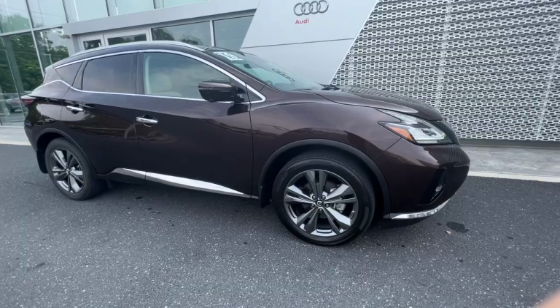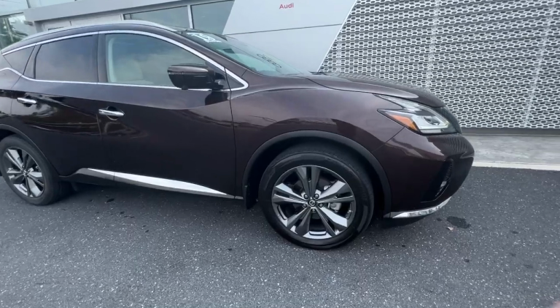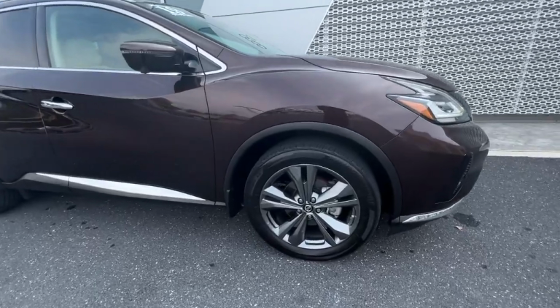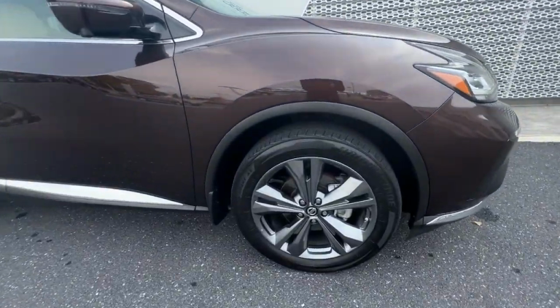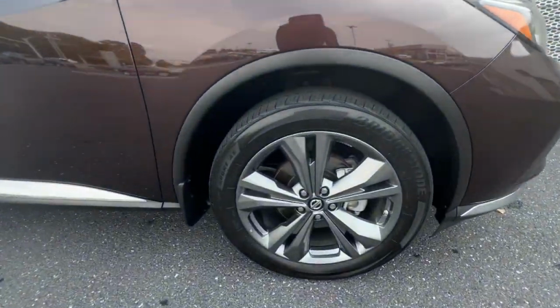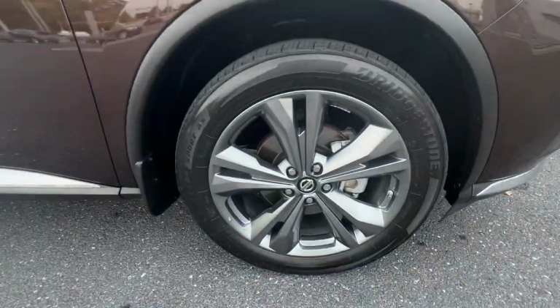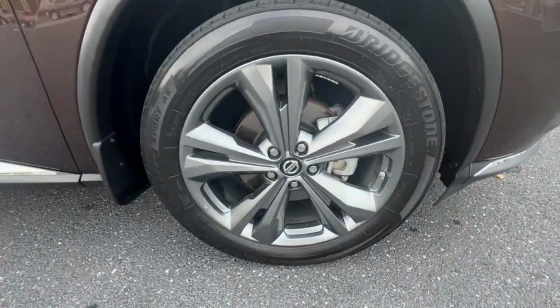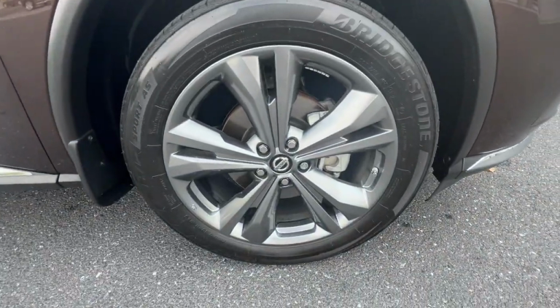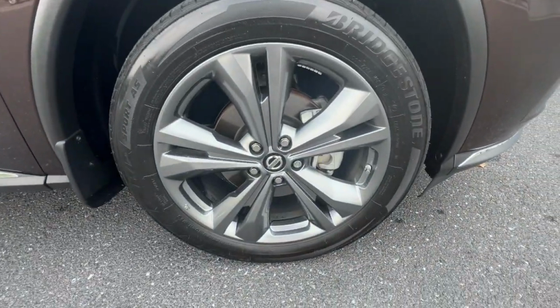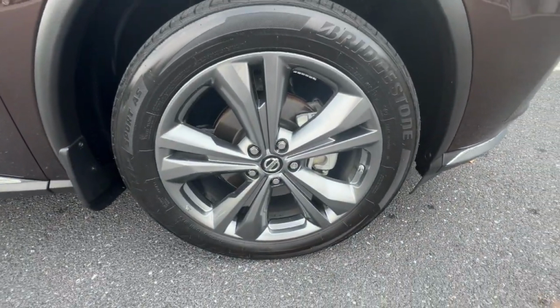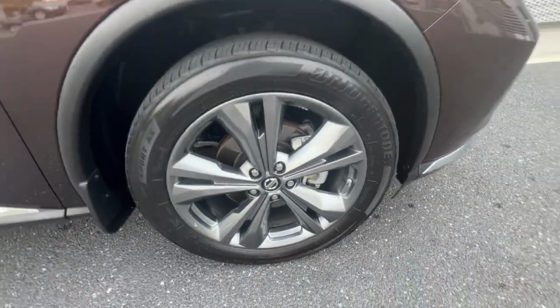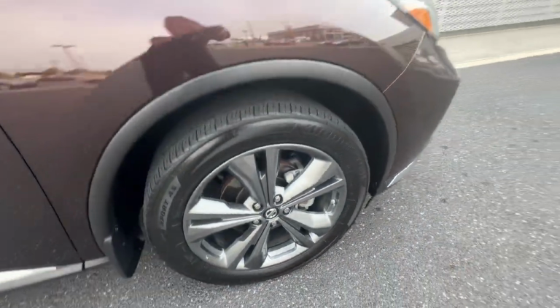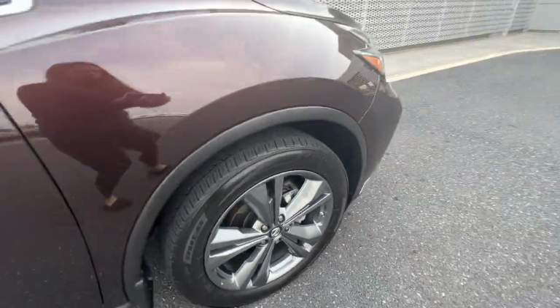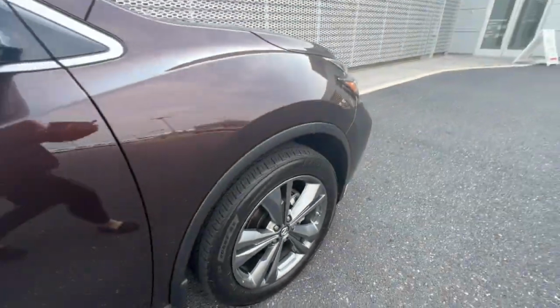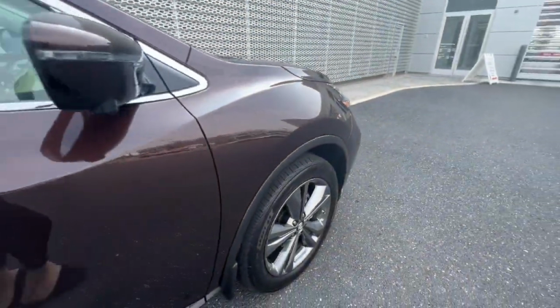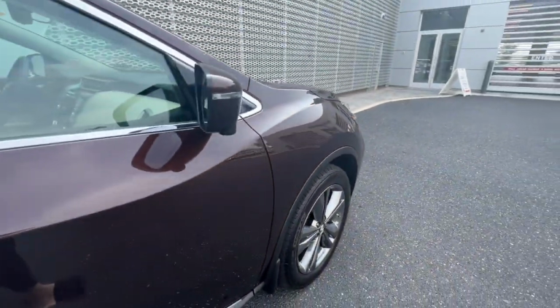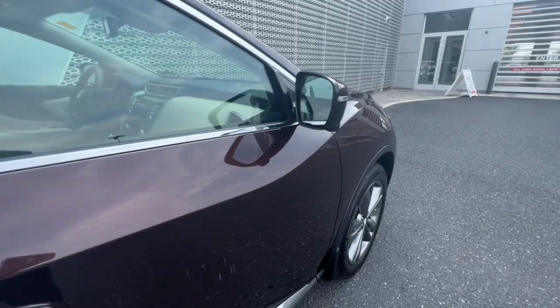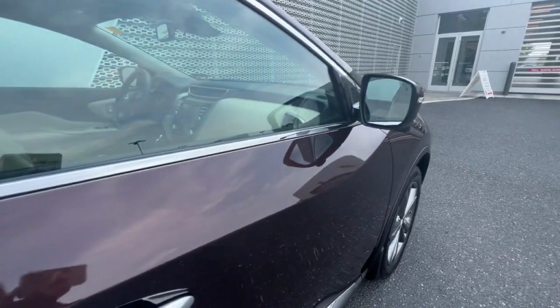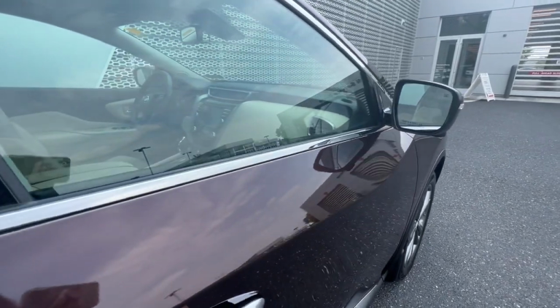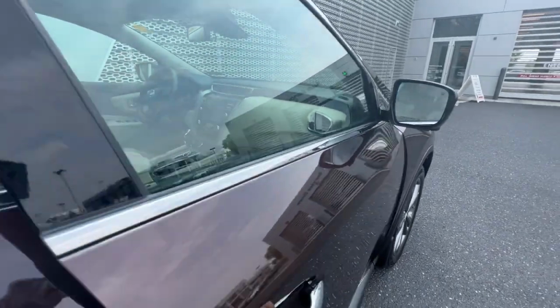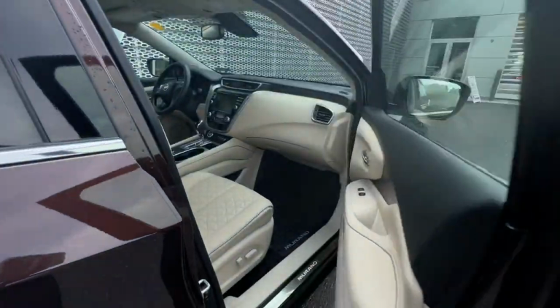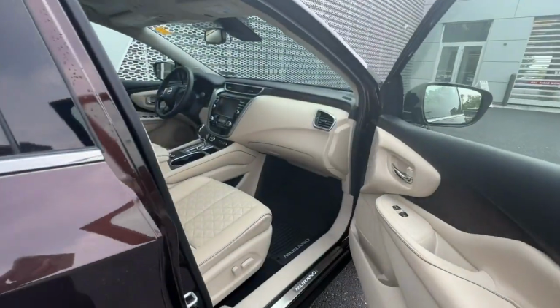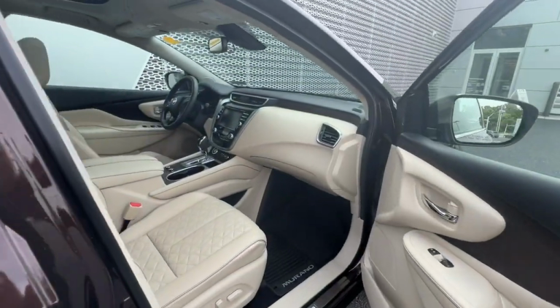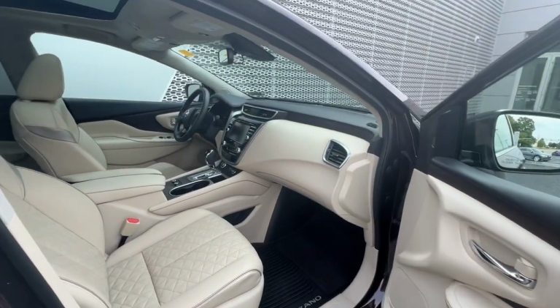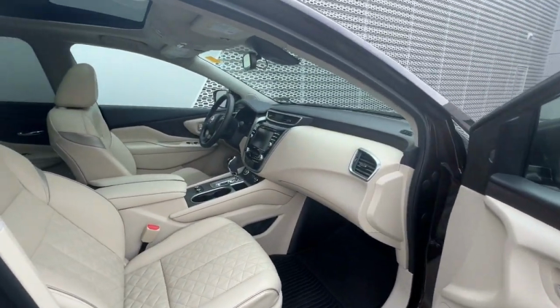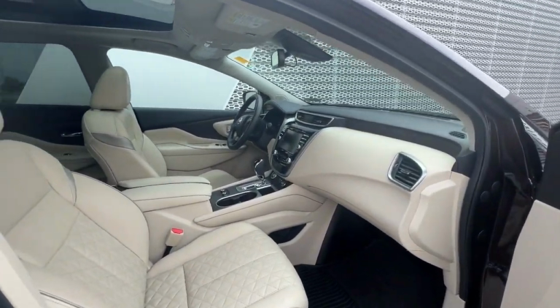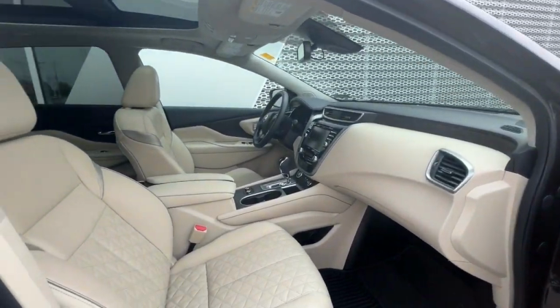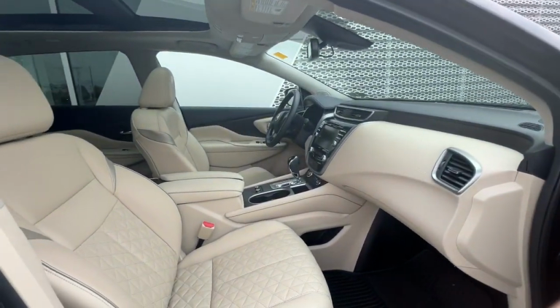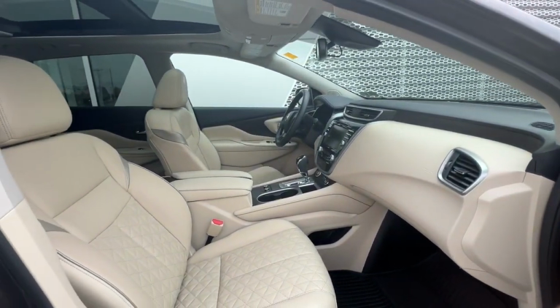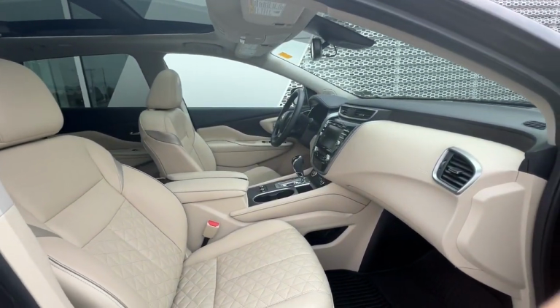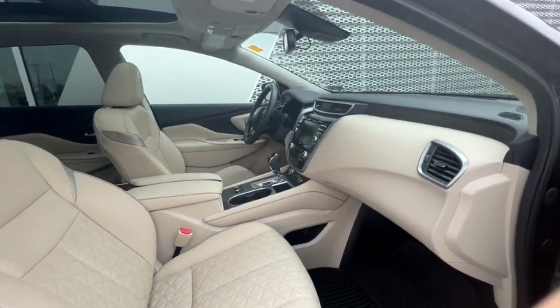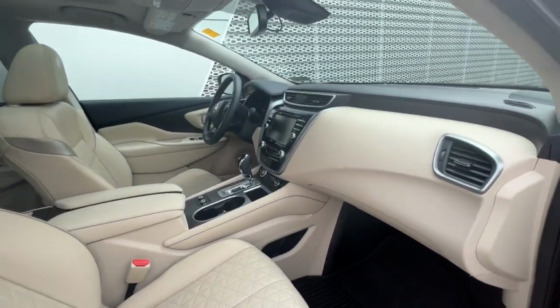Enjoy a view of this Nissan Murano — the sophisticated midsize crossover that prioritizes comfort and leverages a suite of advanced tech to keep you safe, connected, and entertained.